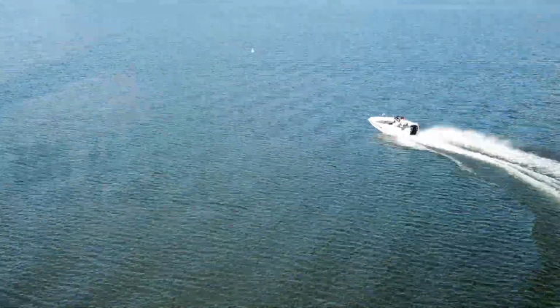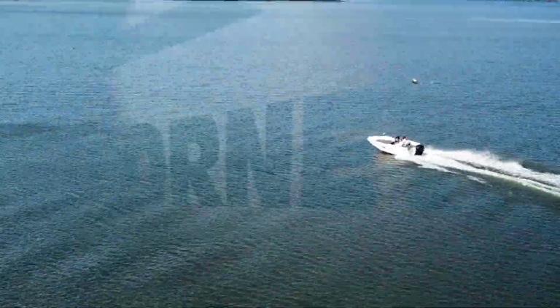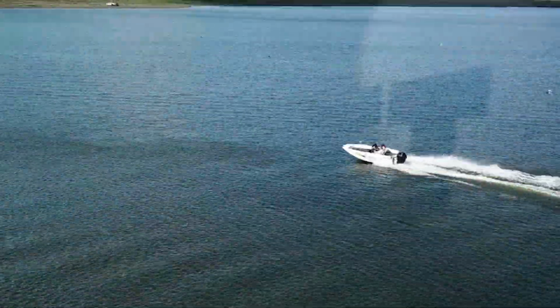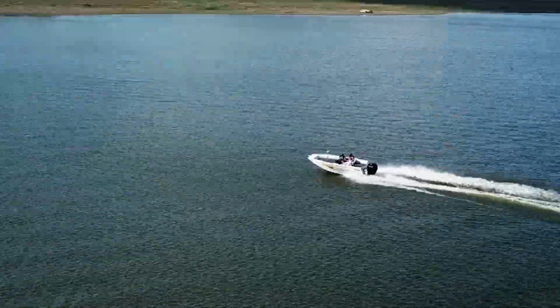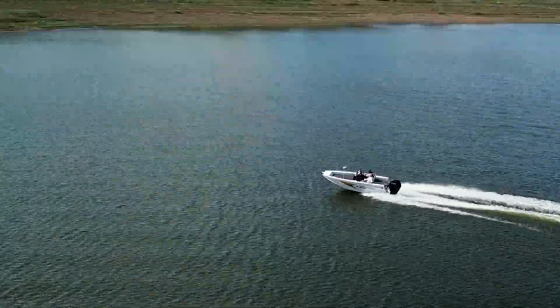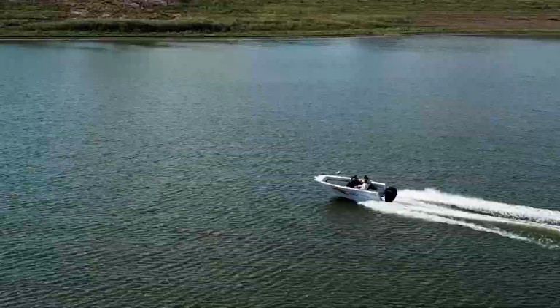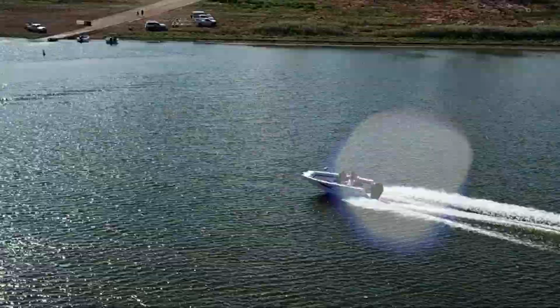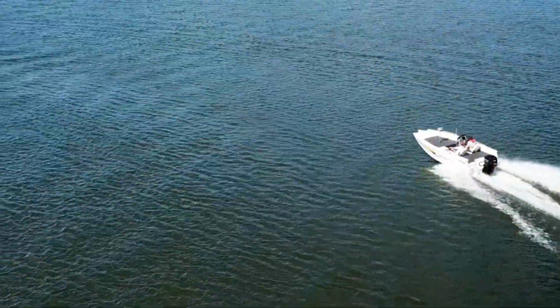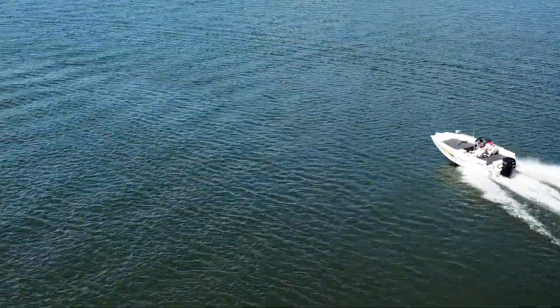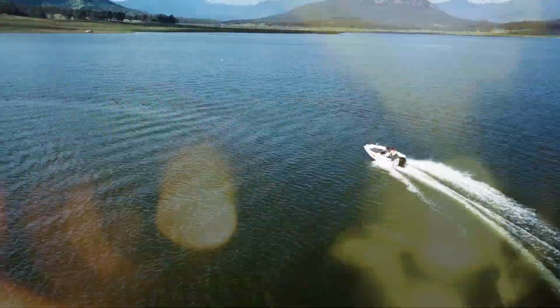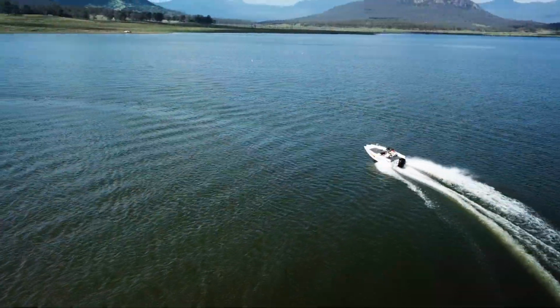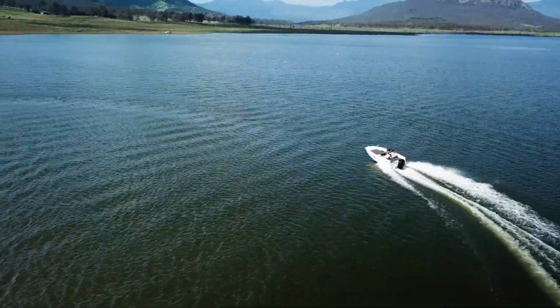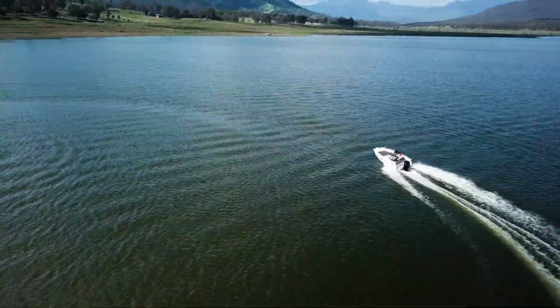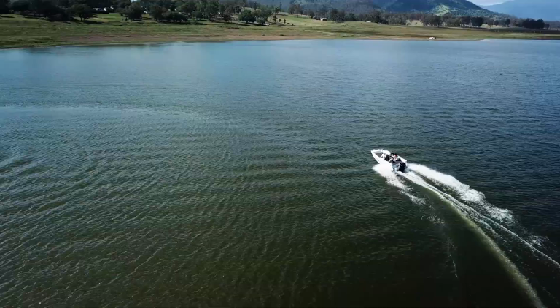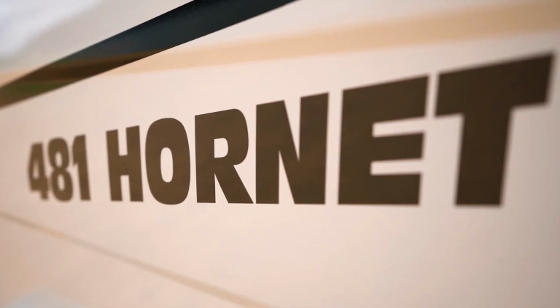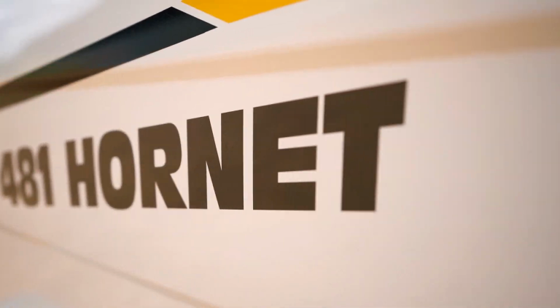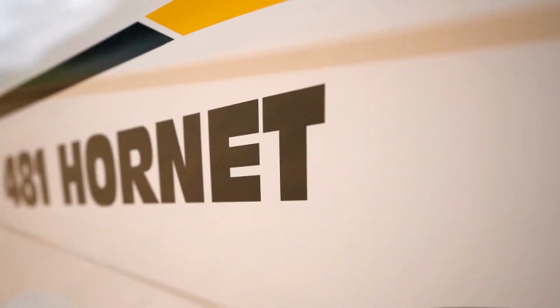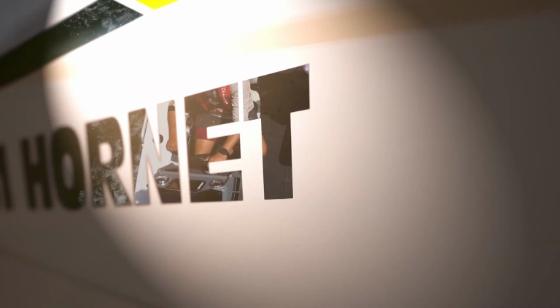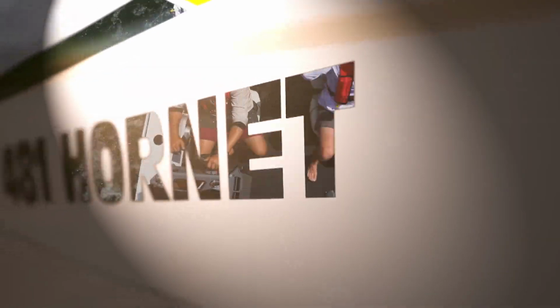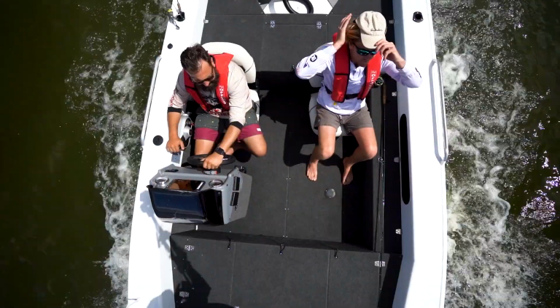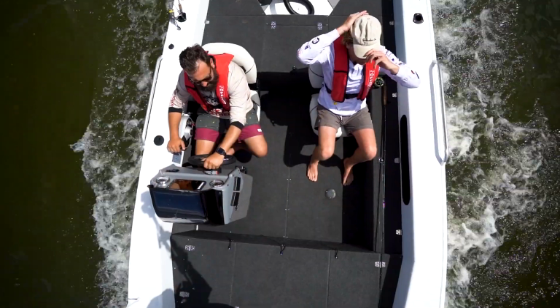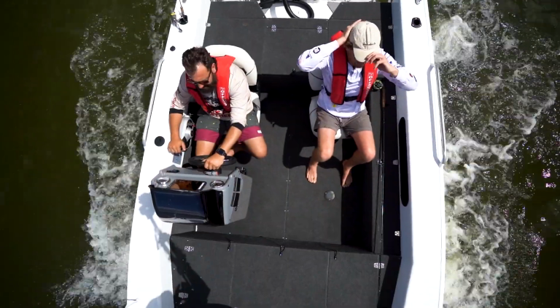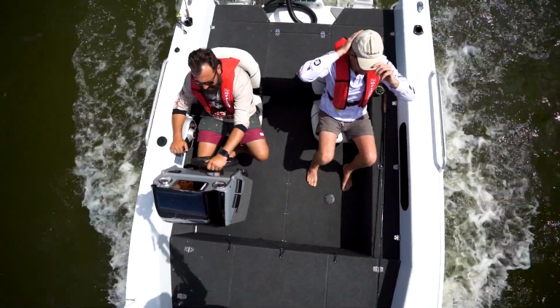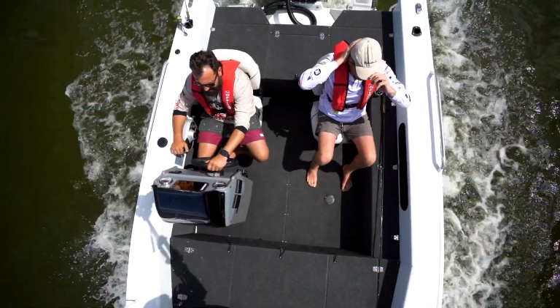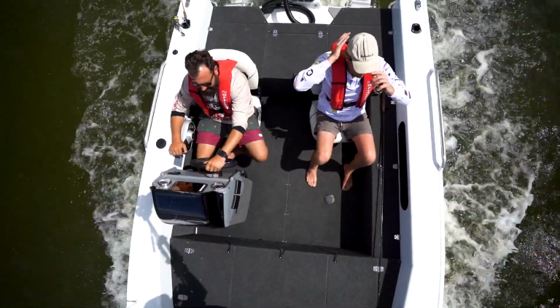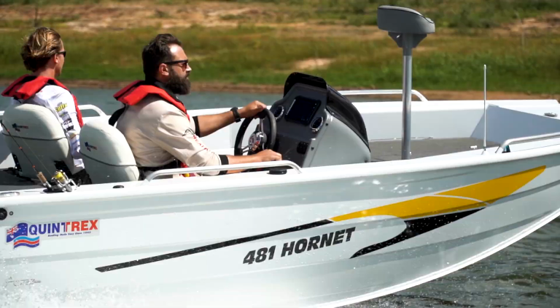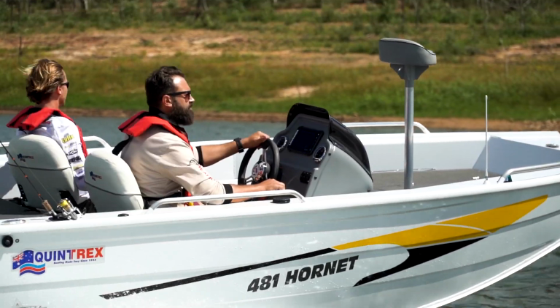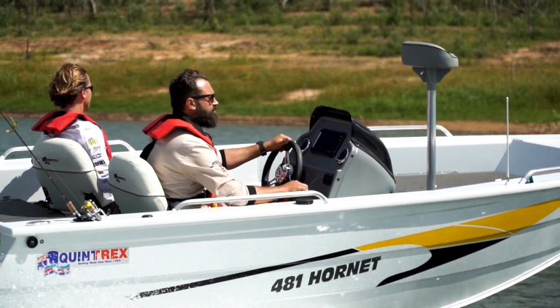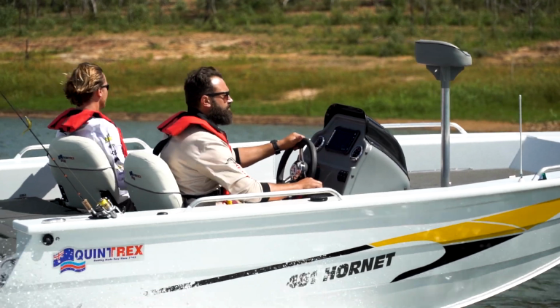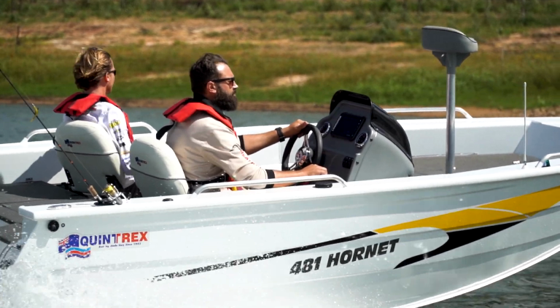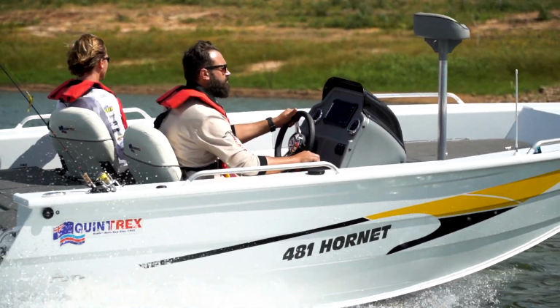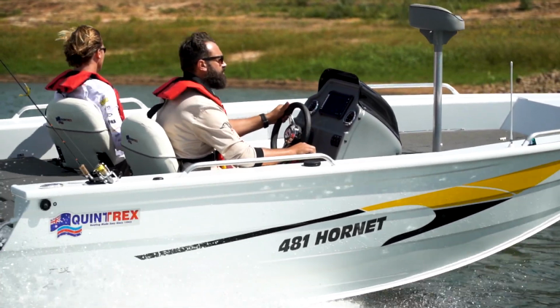It's perfect here in dams and out in the broad water as well. It would feel at home basically wherever you want to take it. You'd be fine fishing the shallower reefs off the coast as well, so you'd have no problems taking it wherever you want to go.